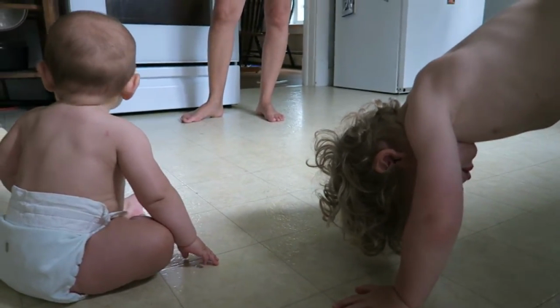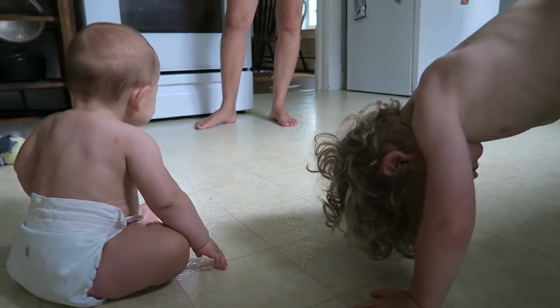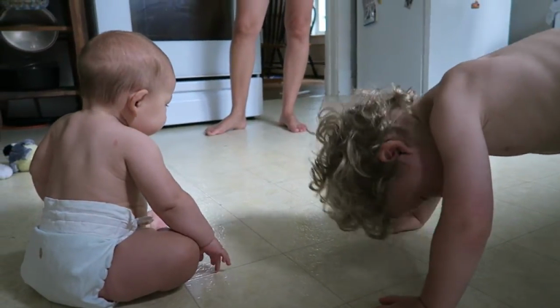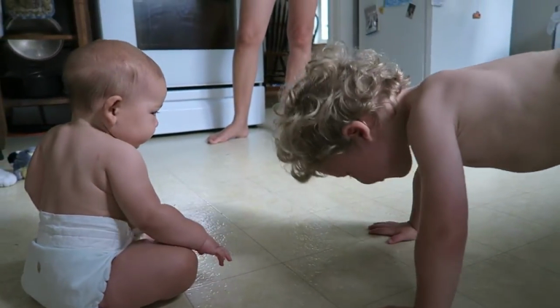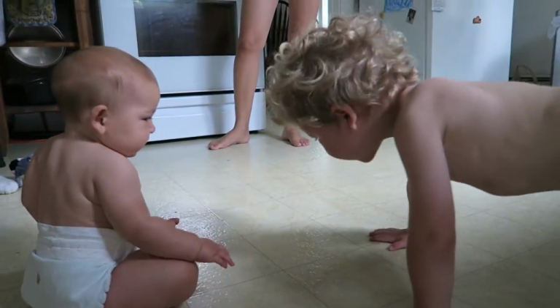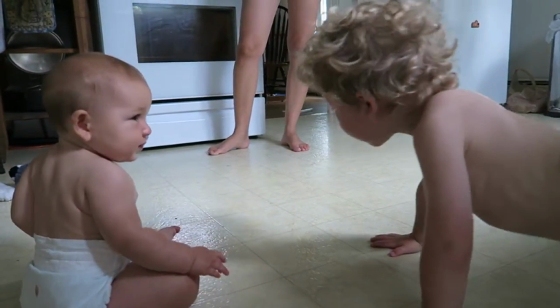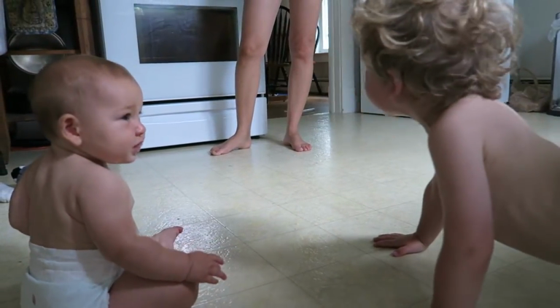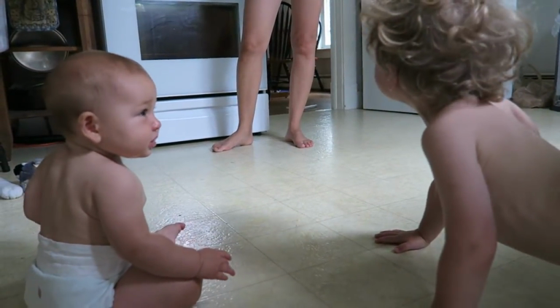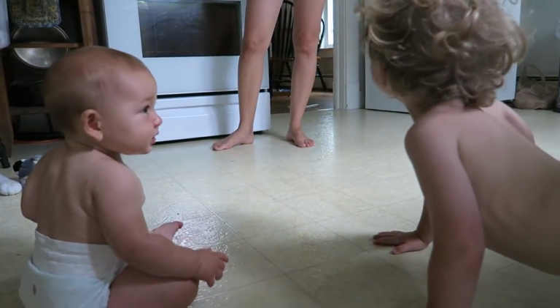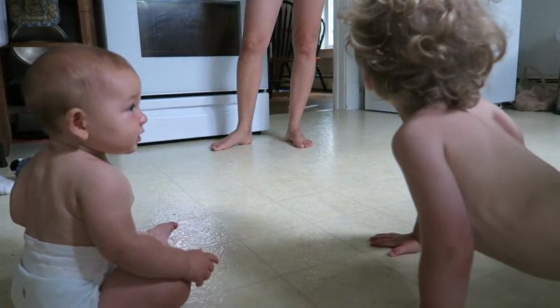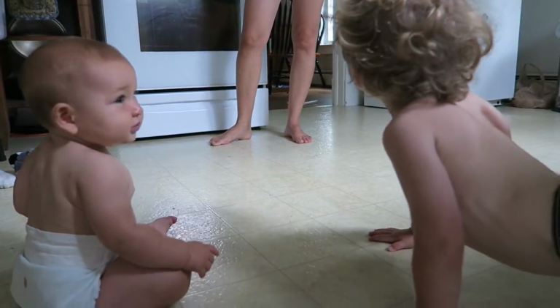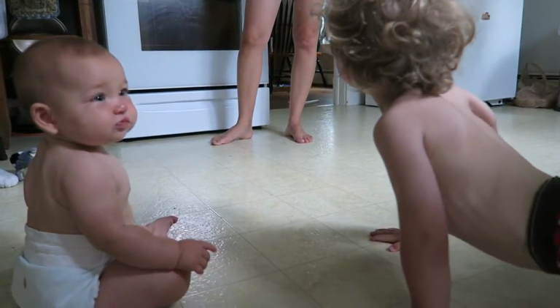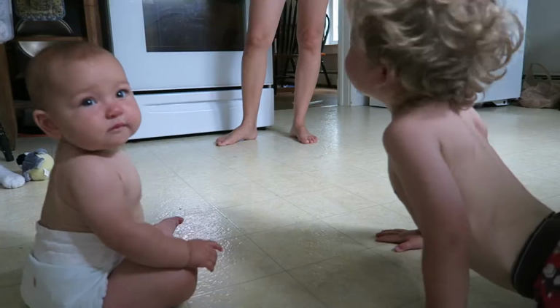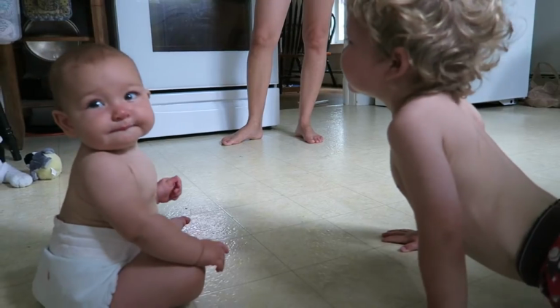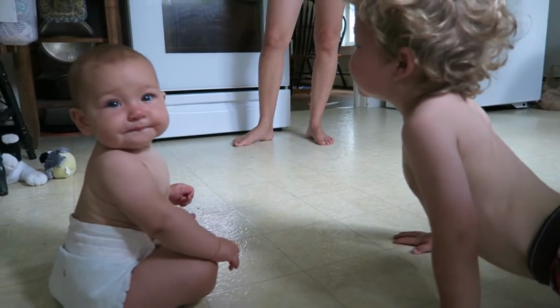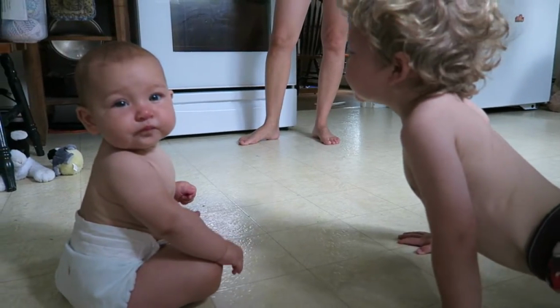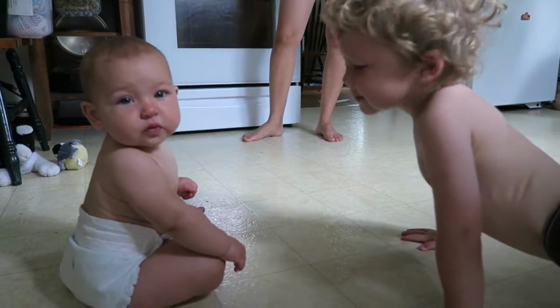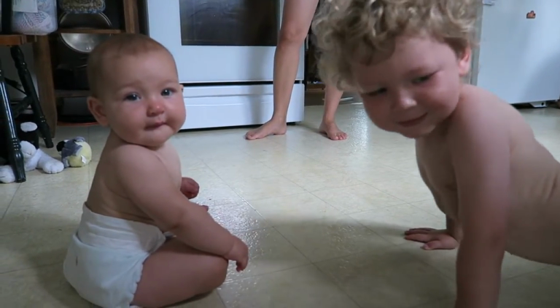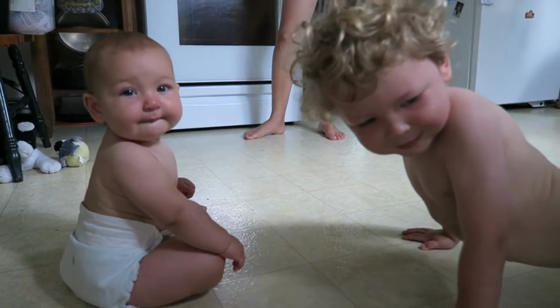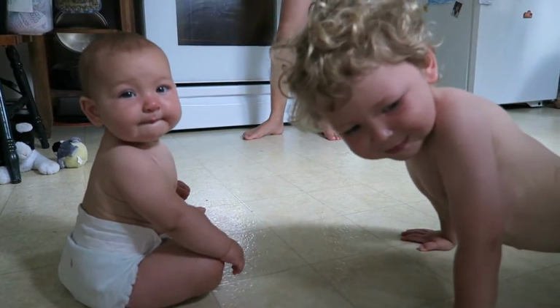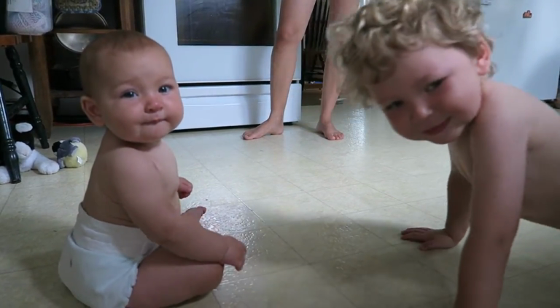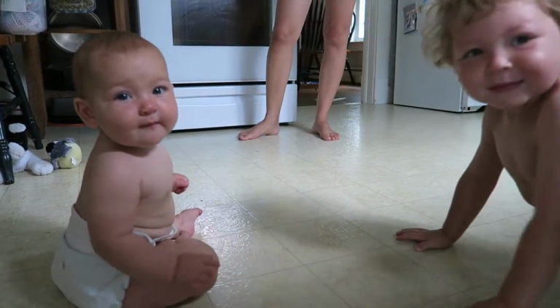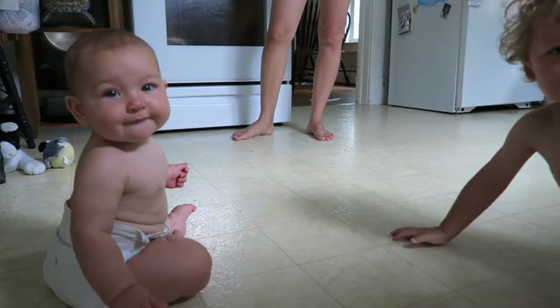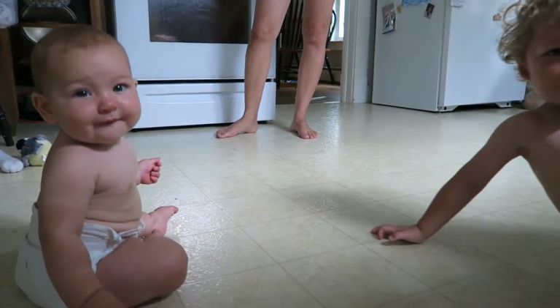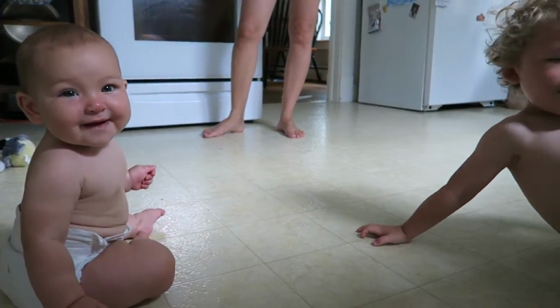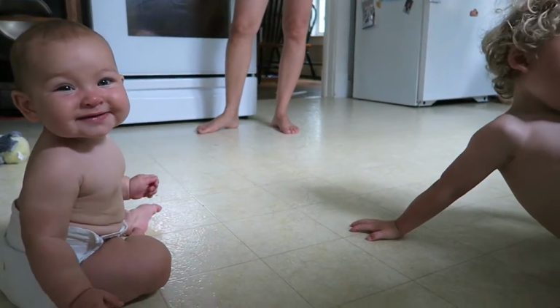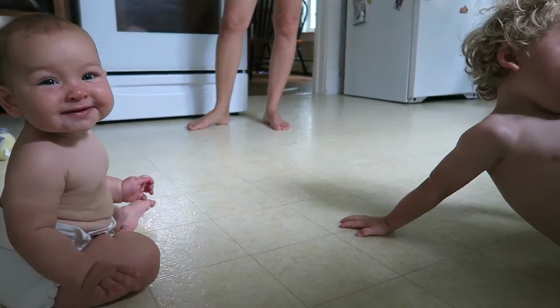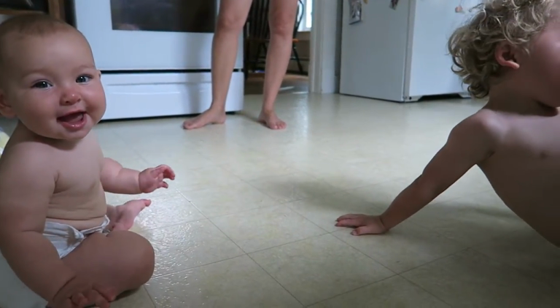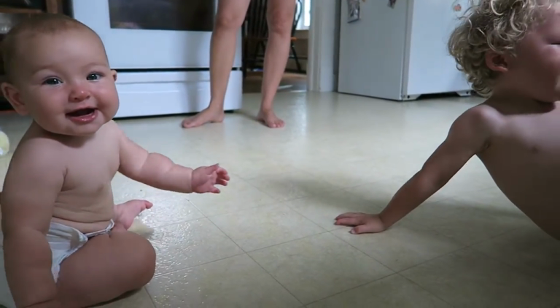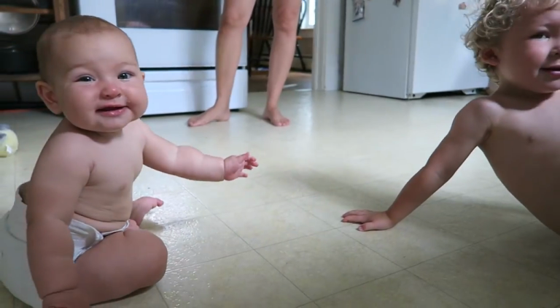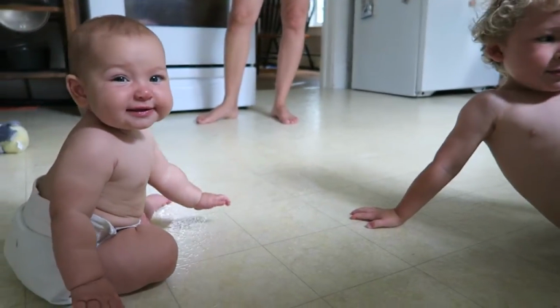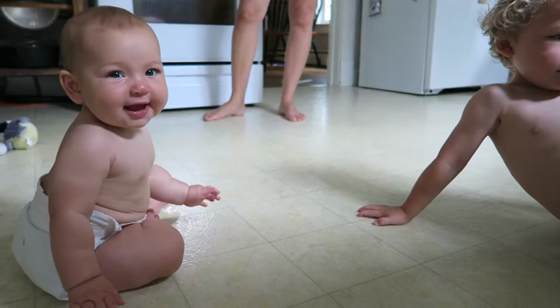Look at this. Nice move. Circus yoga. Circus yoga.